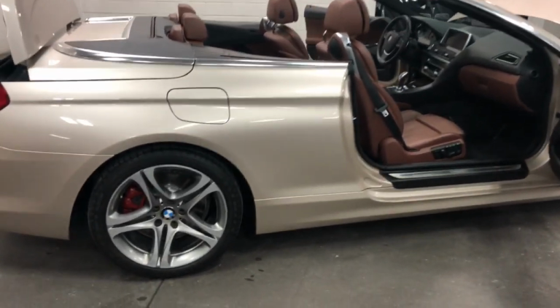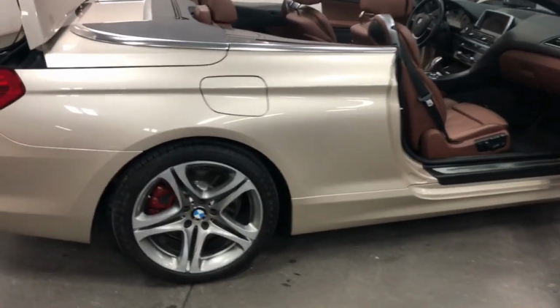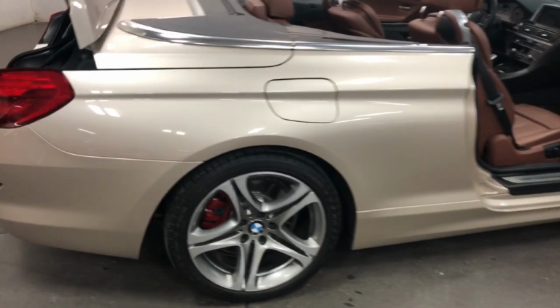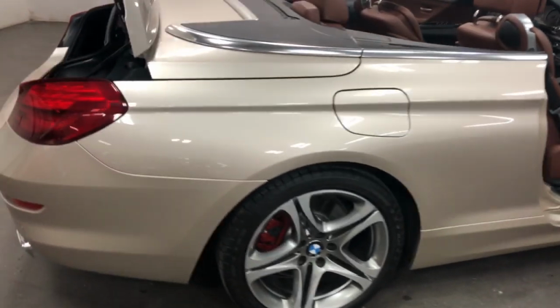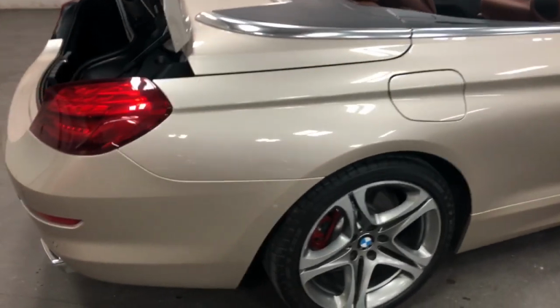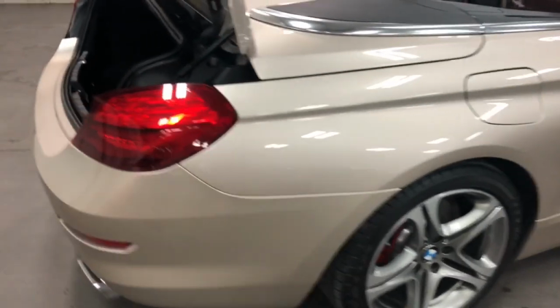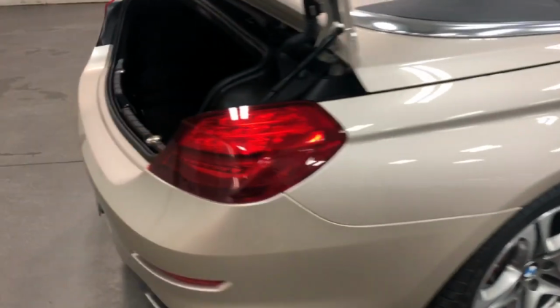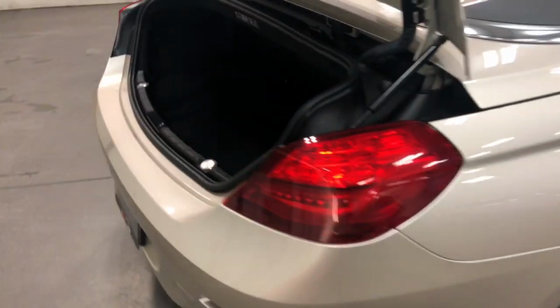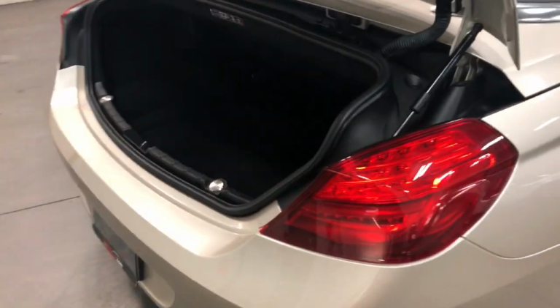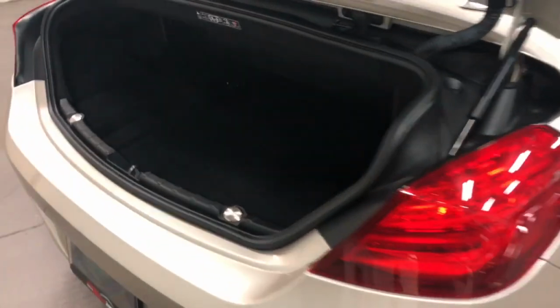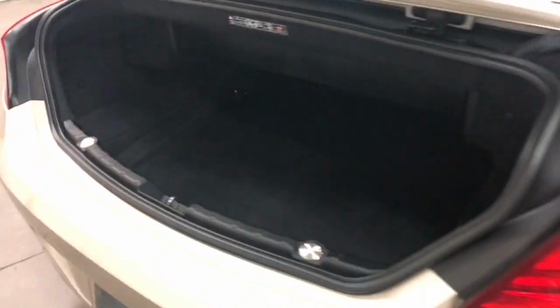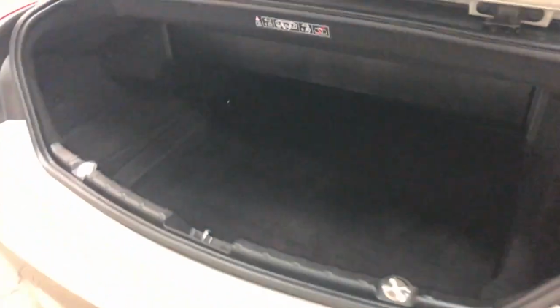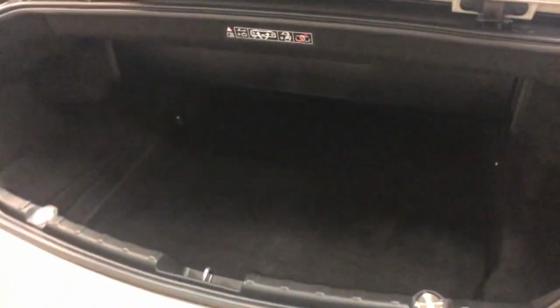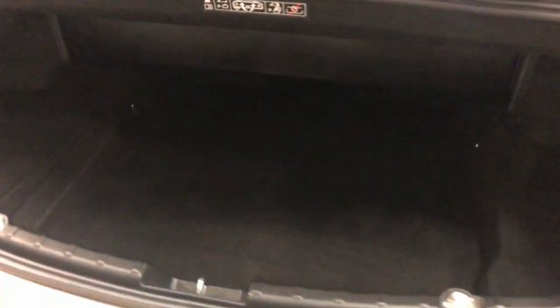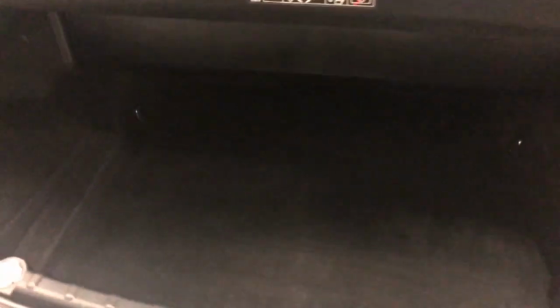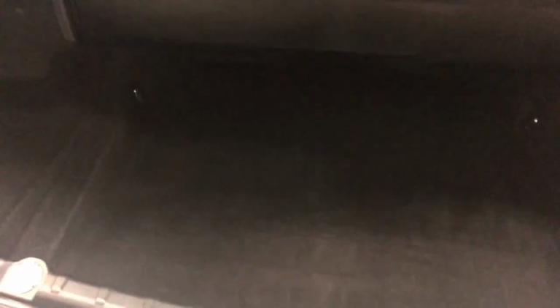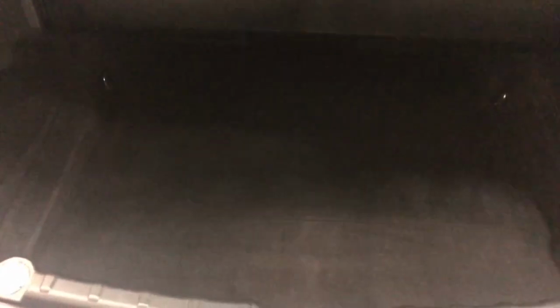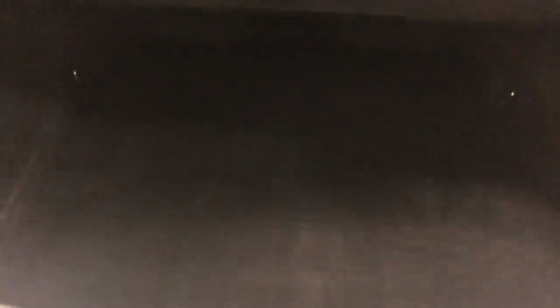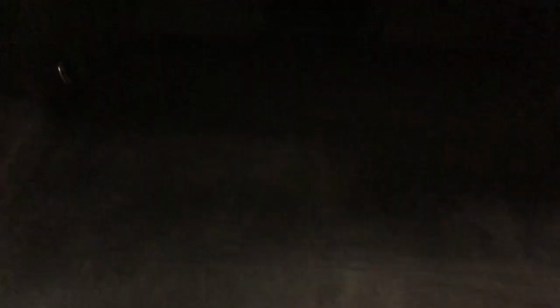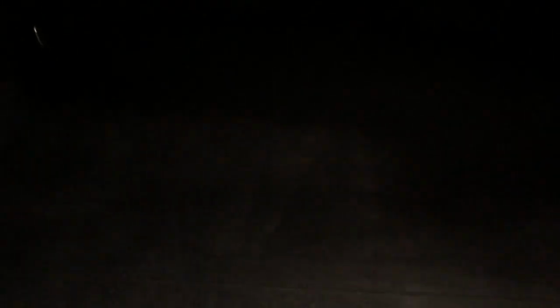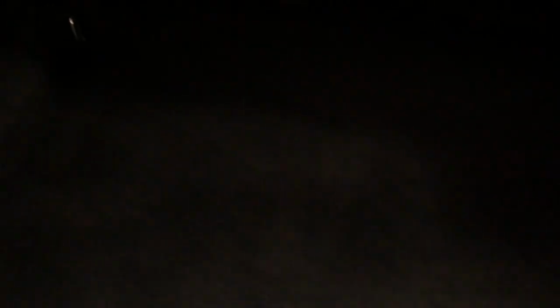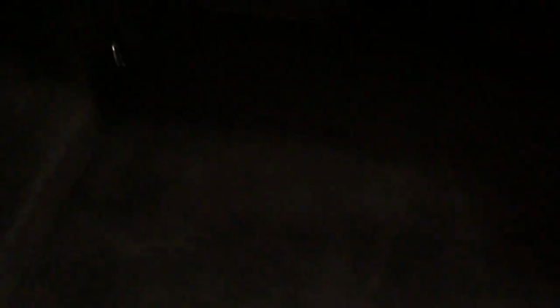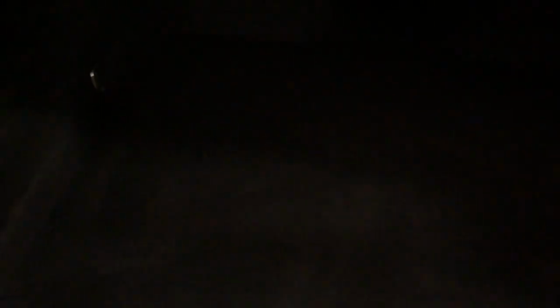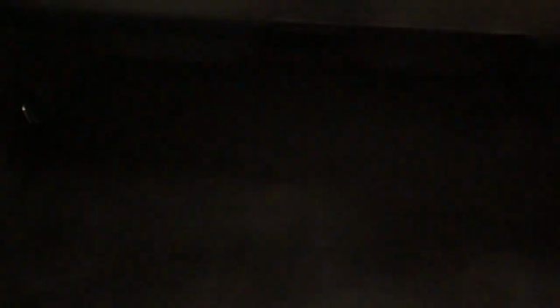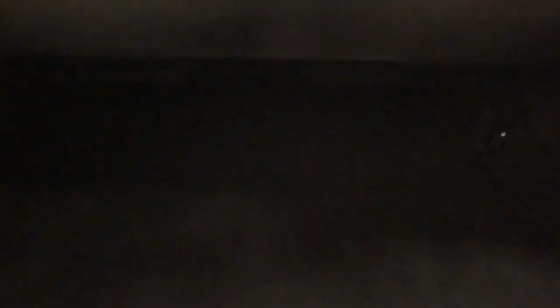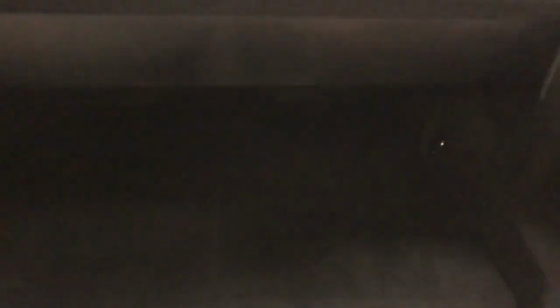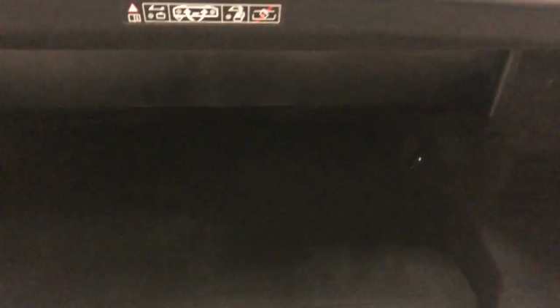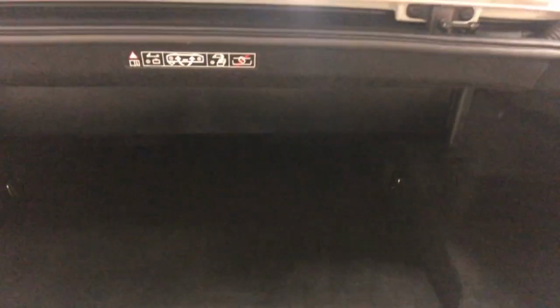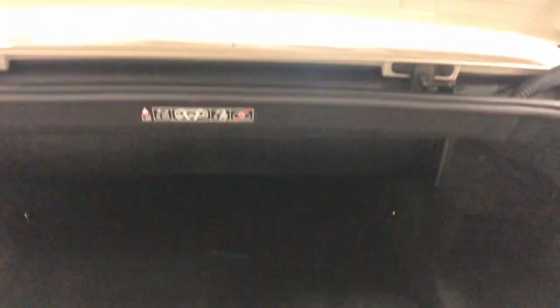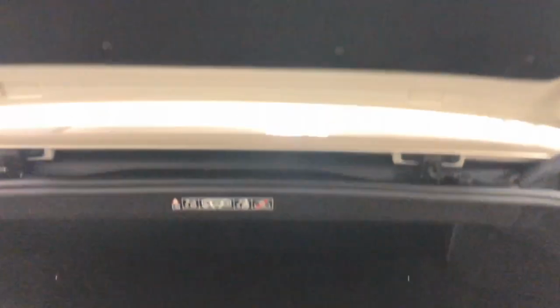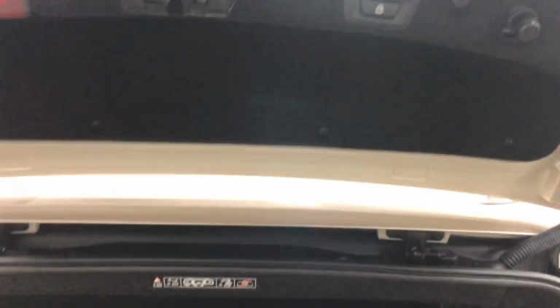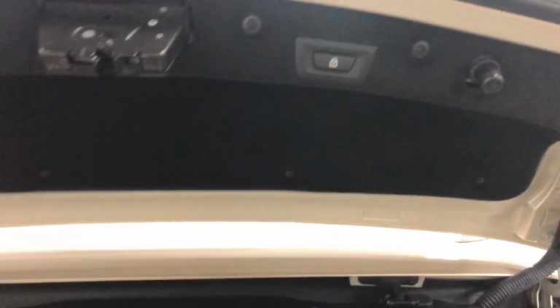Beautiful gold metallic. Let's move back to the trunk here where you get a ginormous trunk in a 650 — that's pretty big. You can get a lot of stuff in there, golf clubs no problem, a whole bunch of stuff.